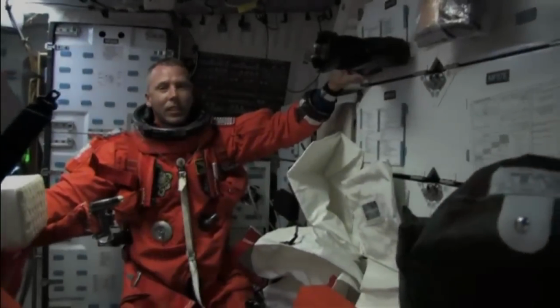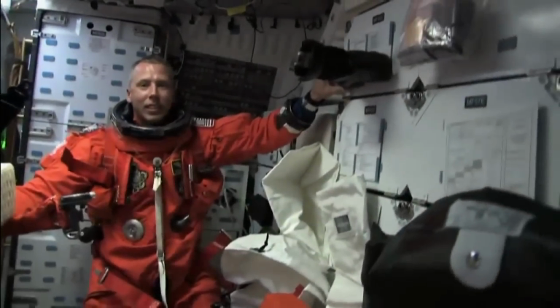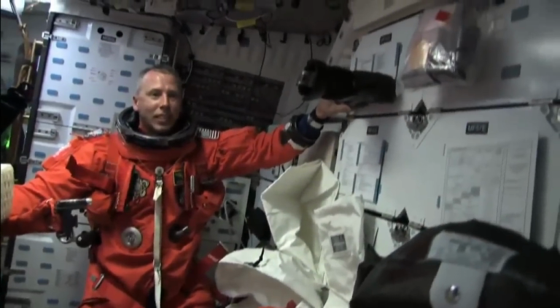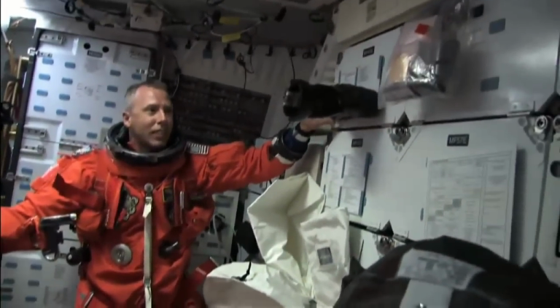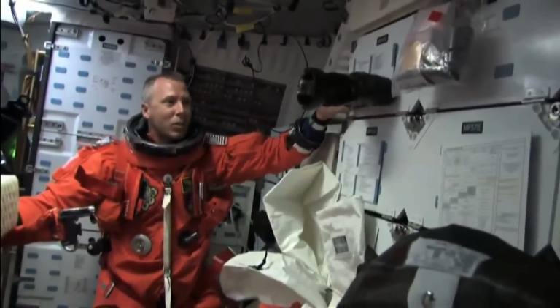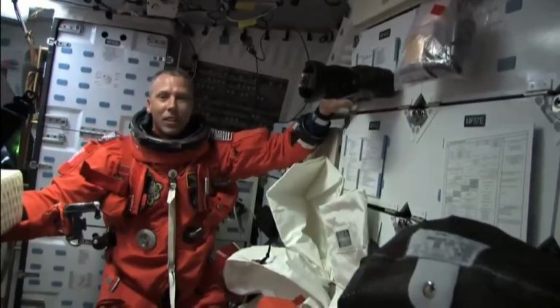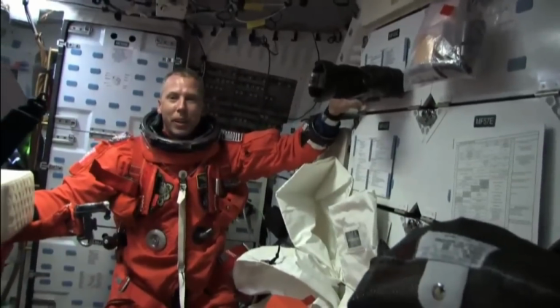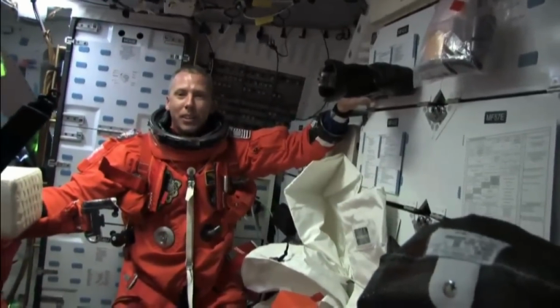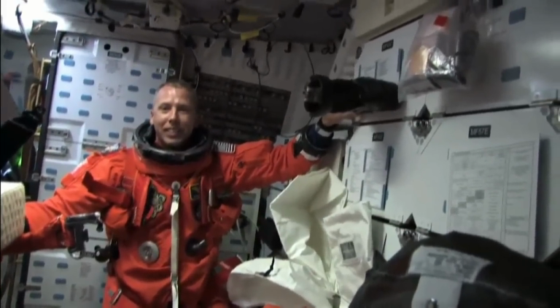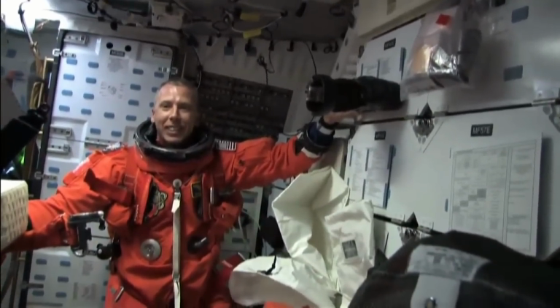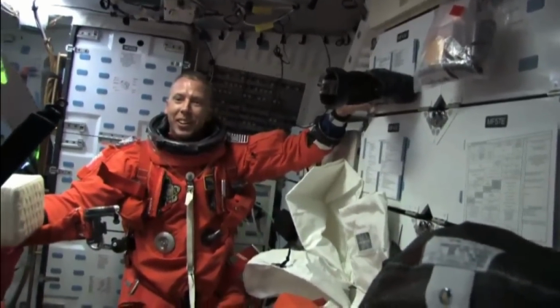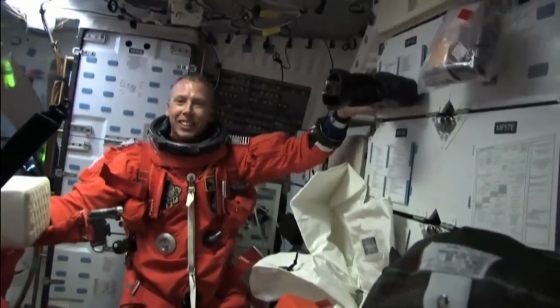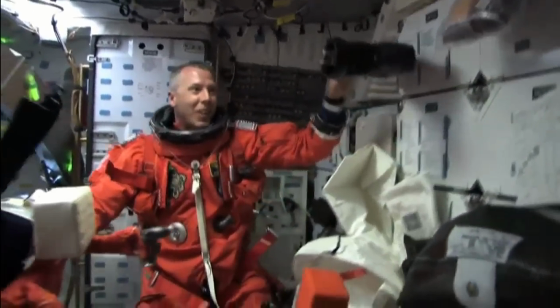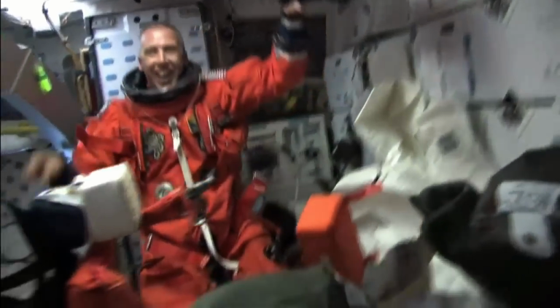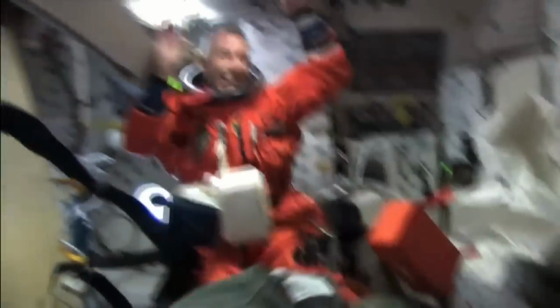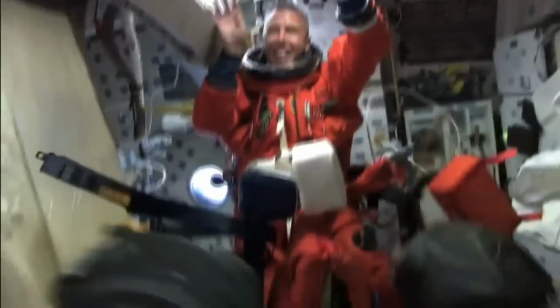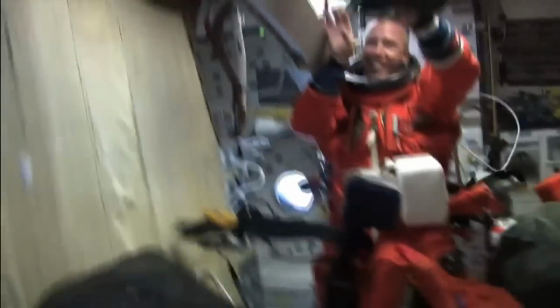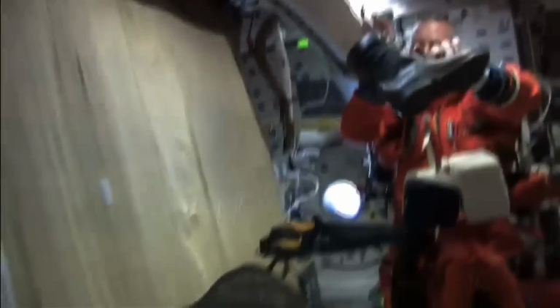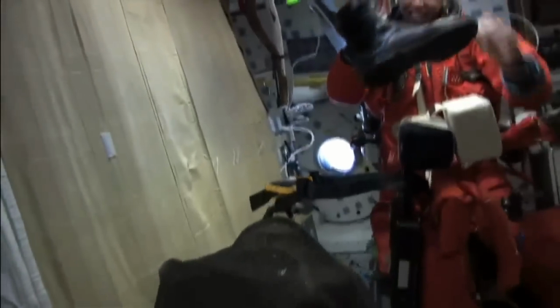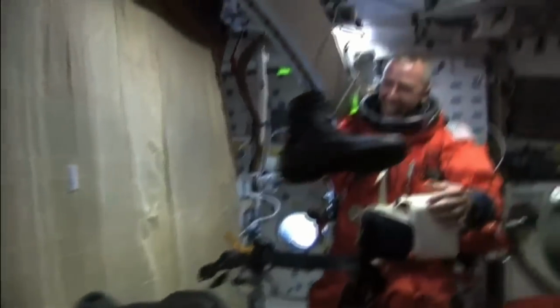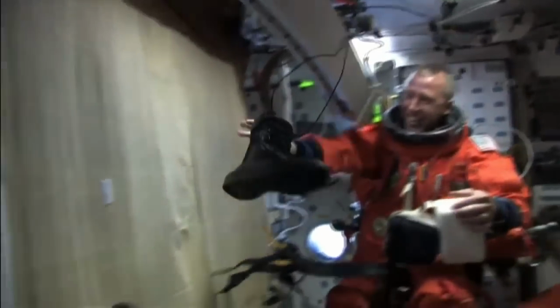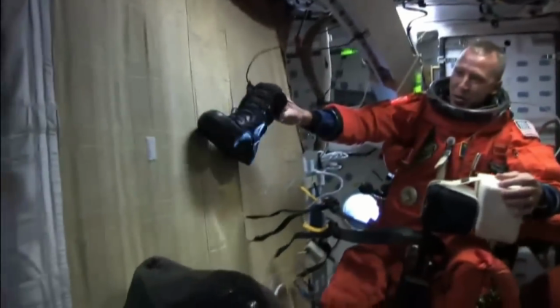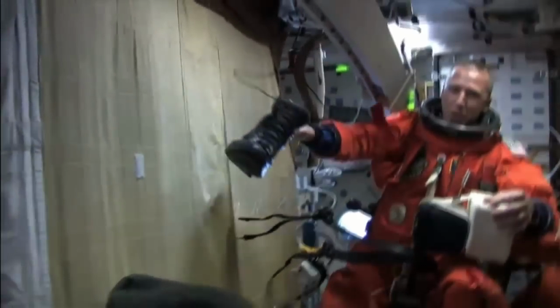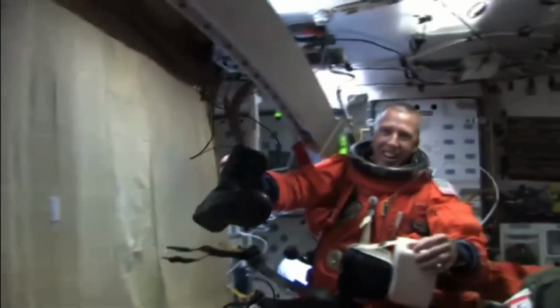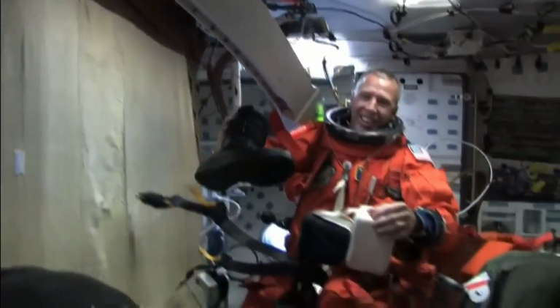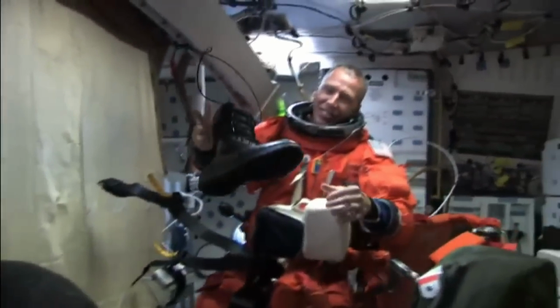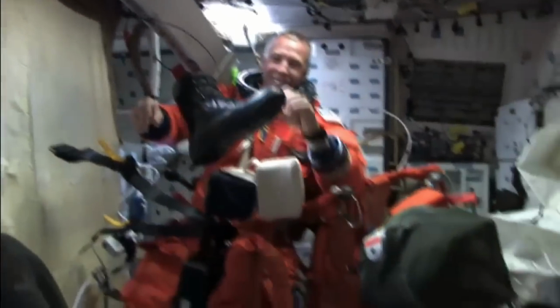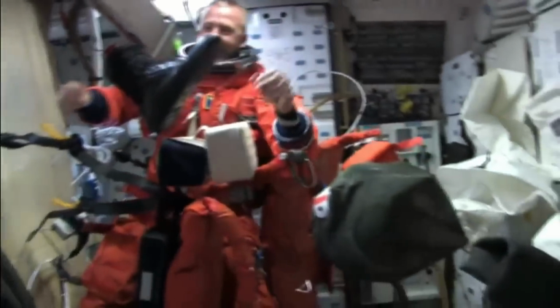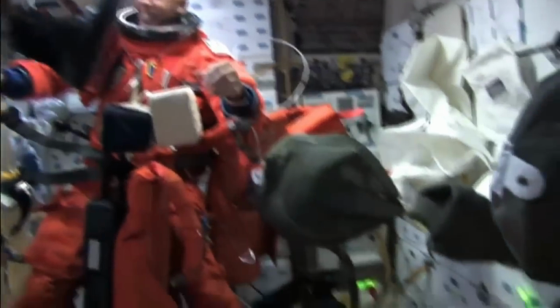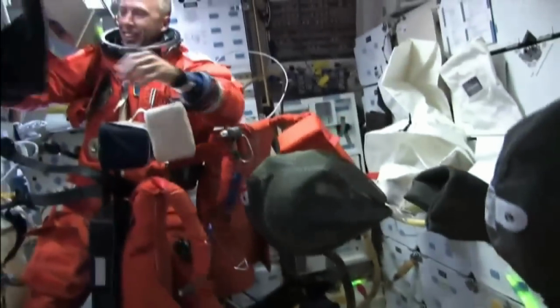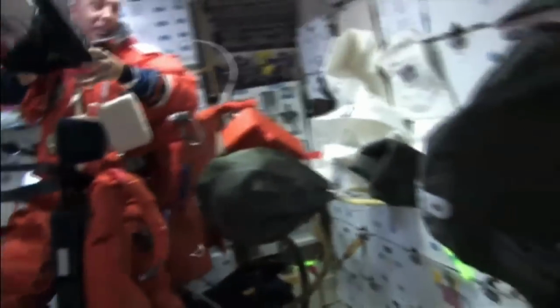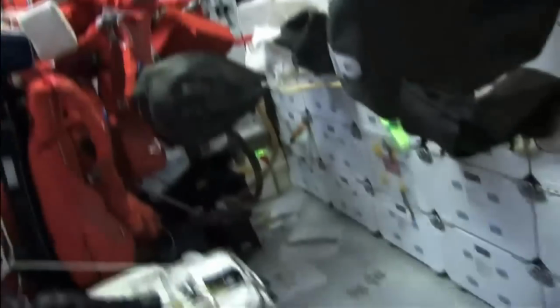Ohm's burn starting in five seconds. About now. Here we go. Oh! Woo! That was wild. That's a real burn. It's a long burn.